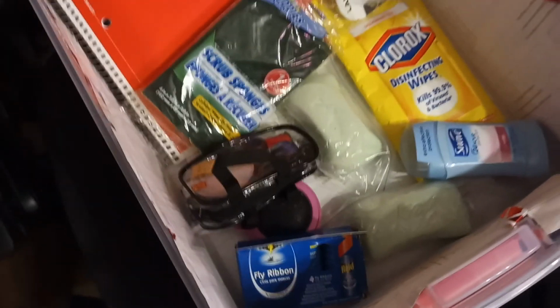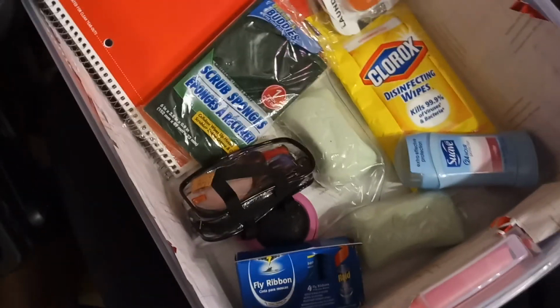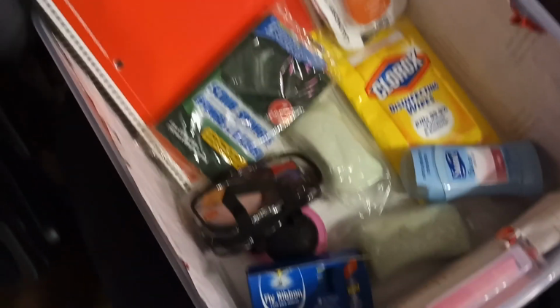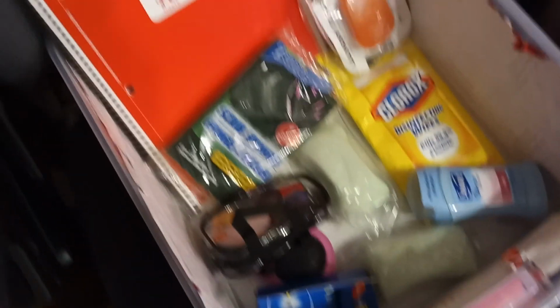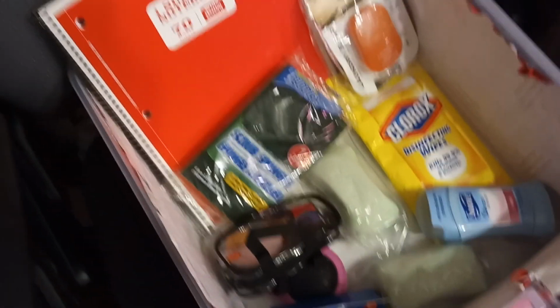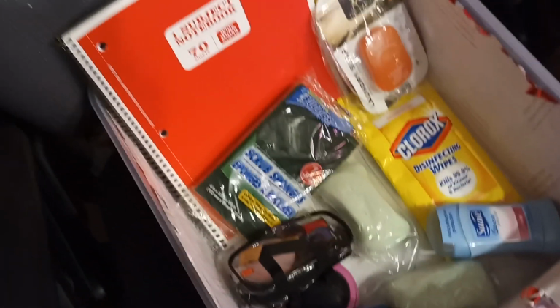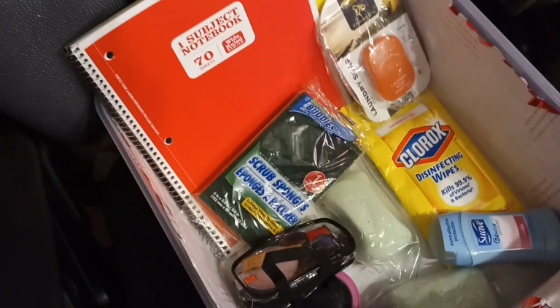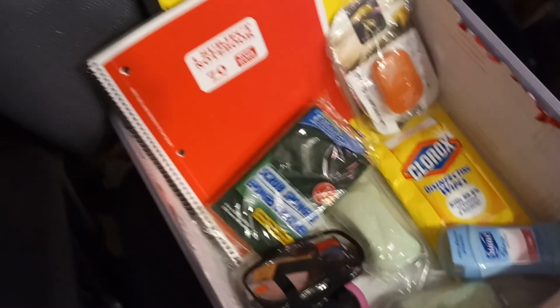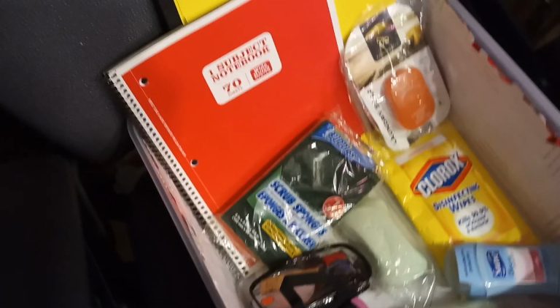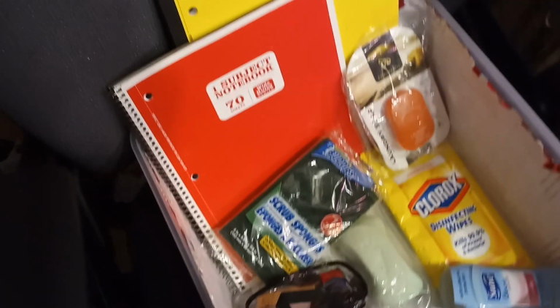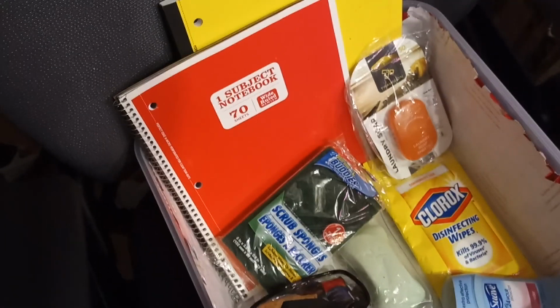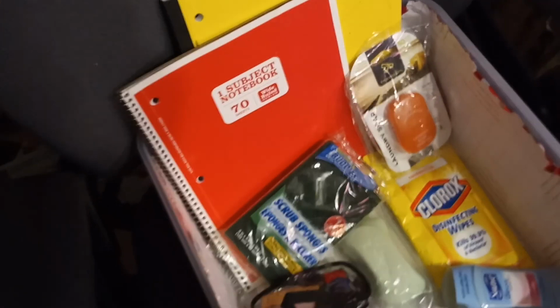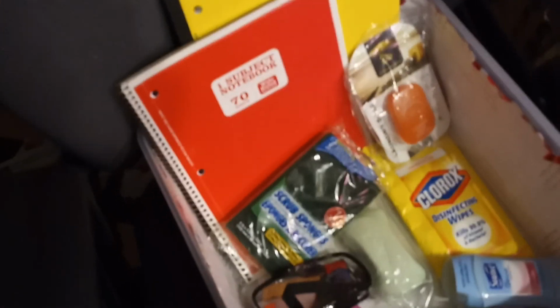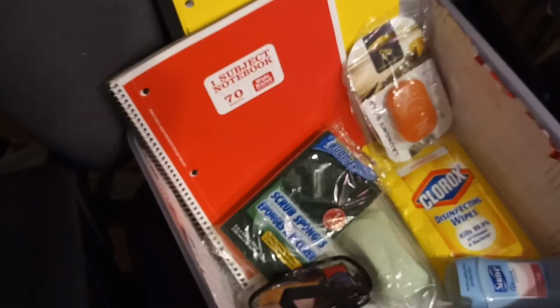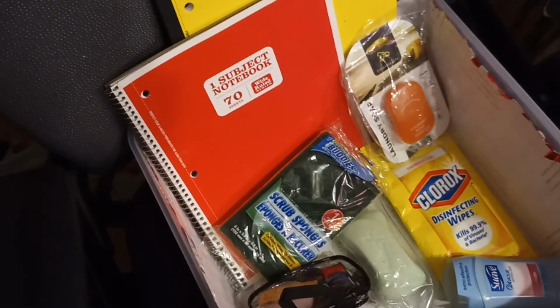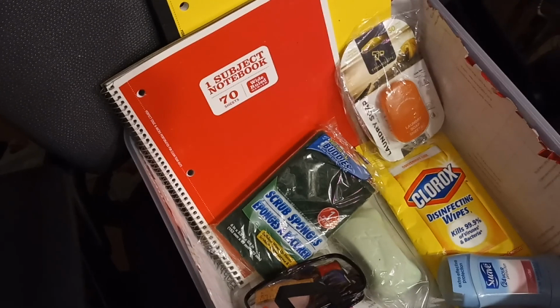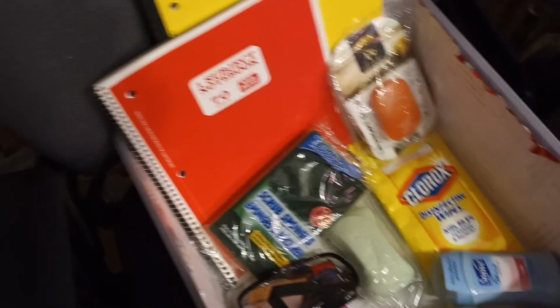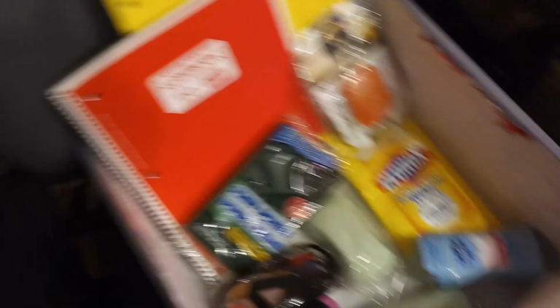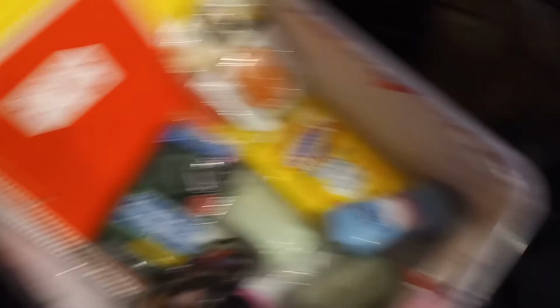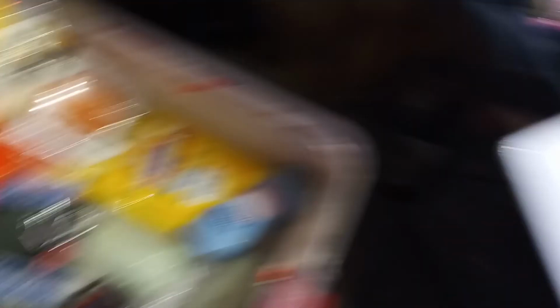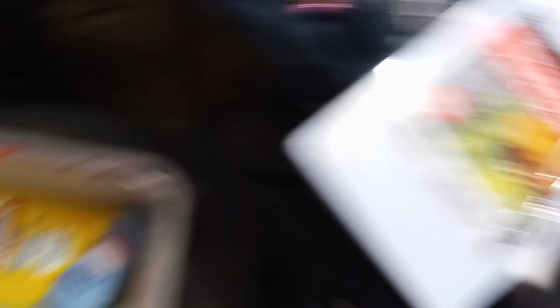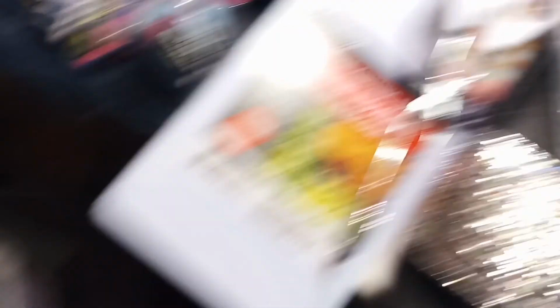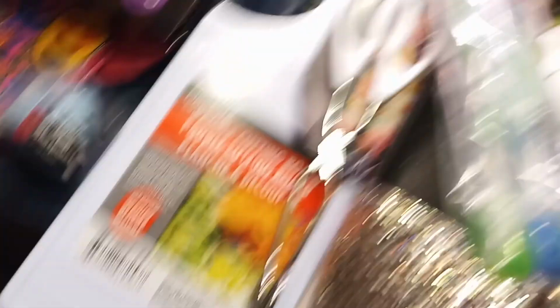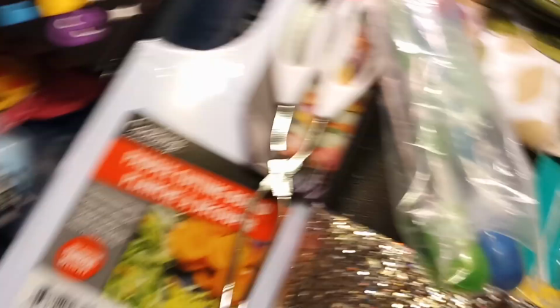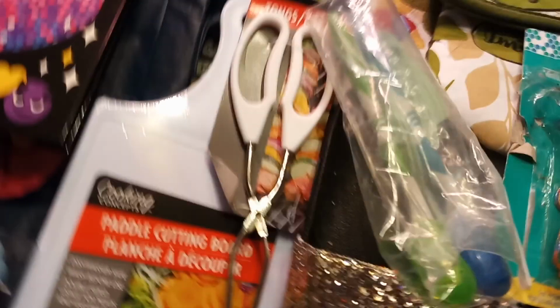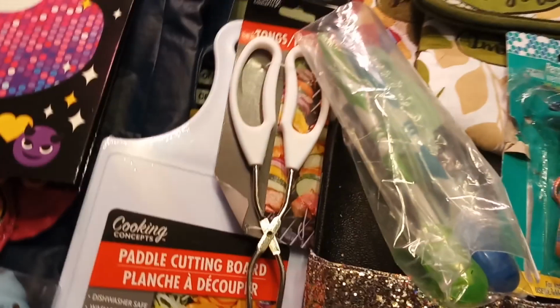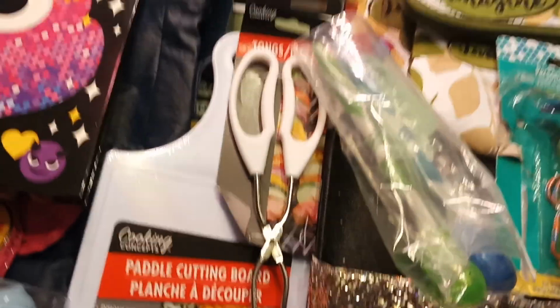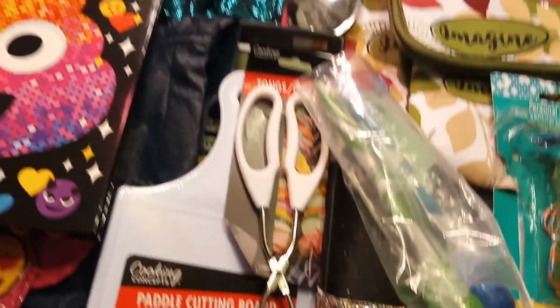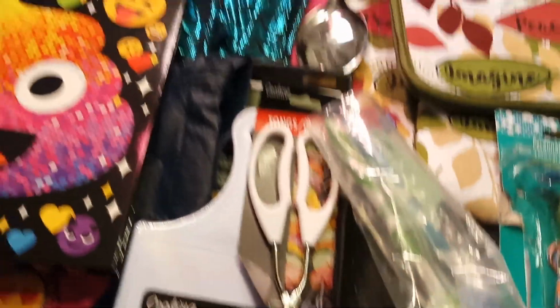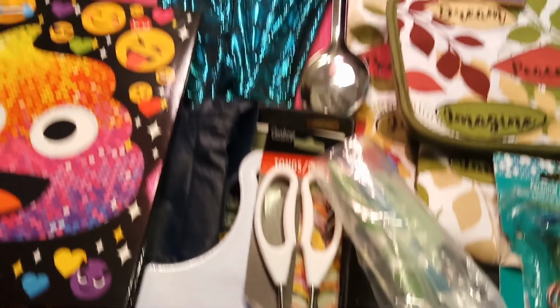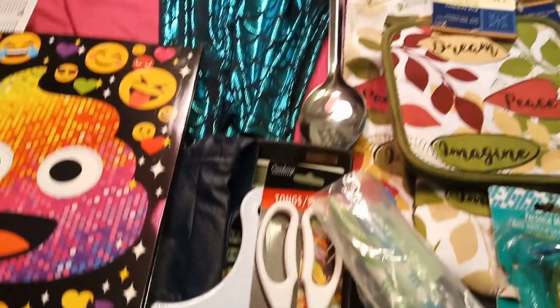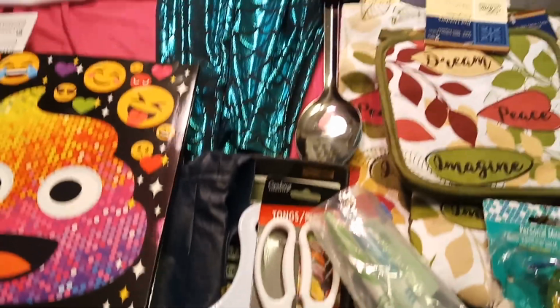And that's all the things that are in the box for the last Final Girls Box of 2018.